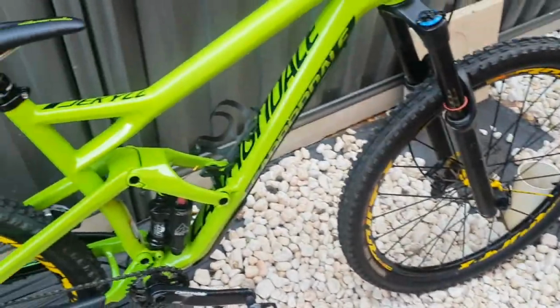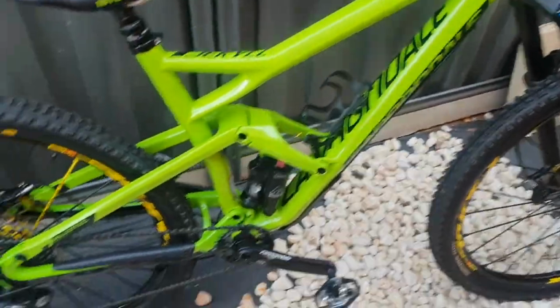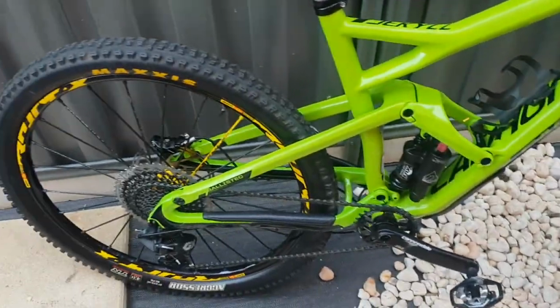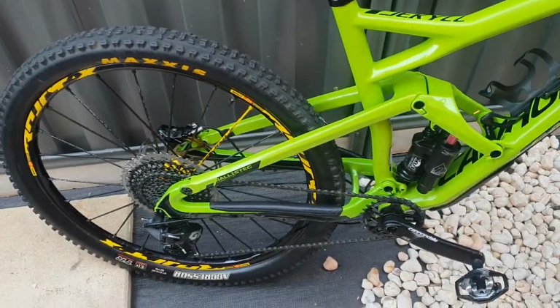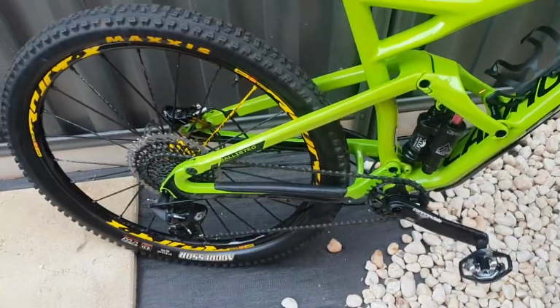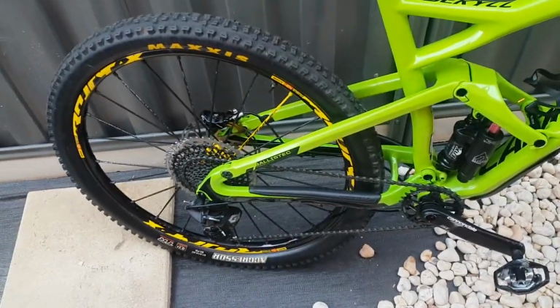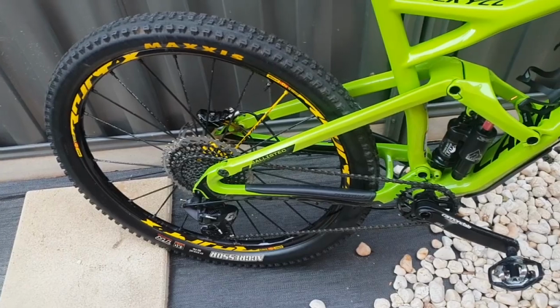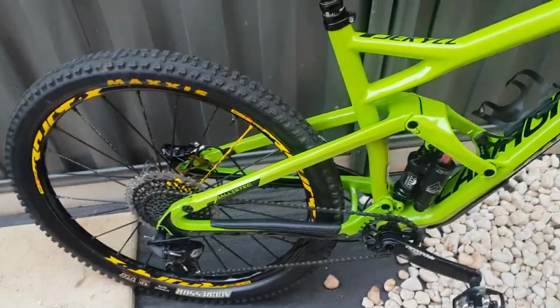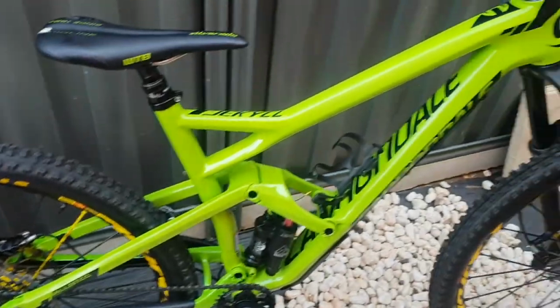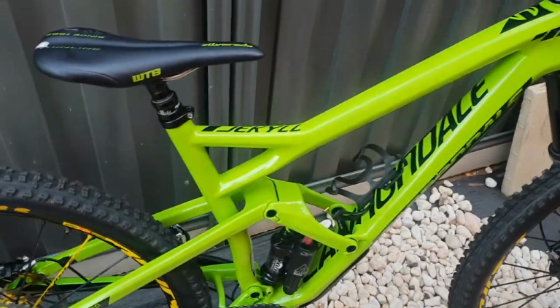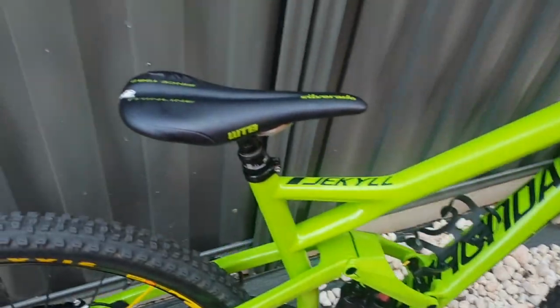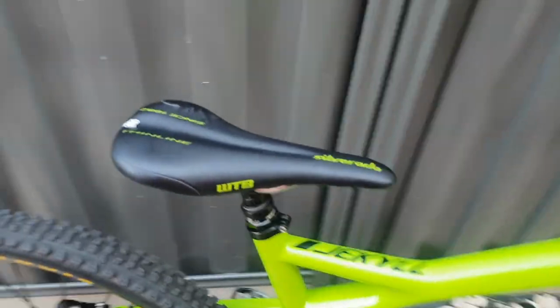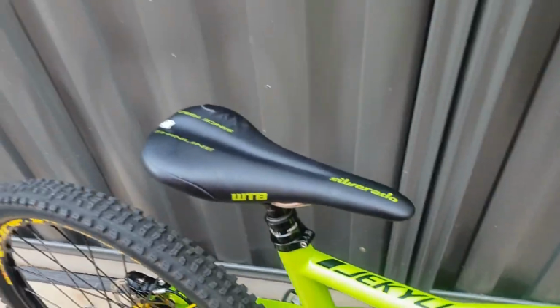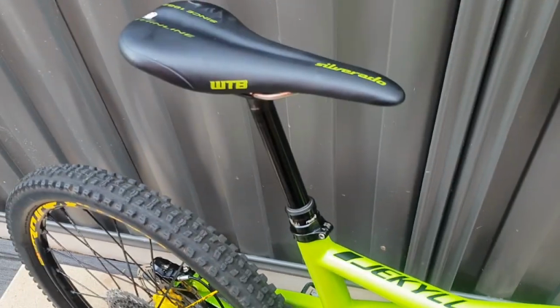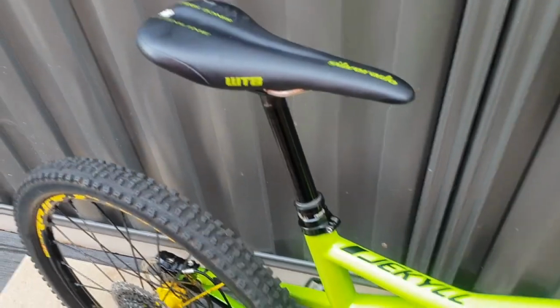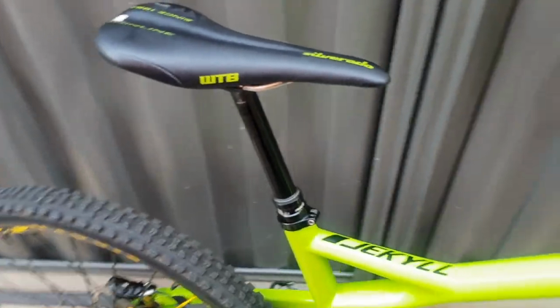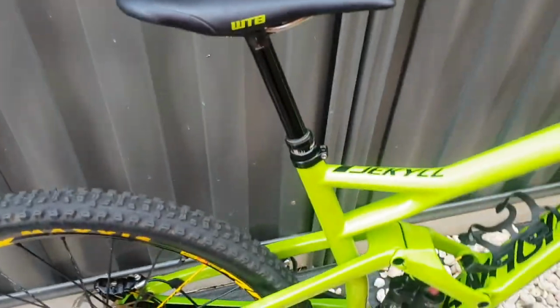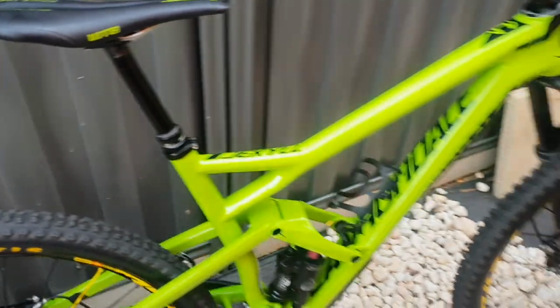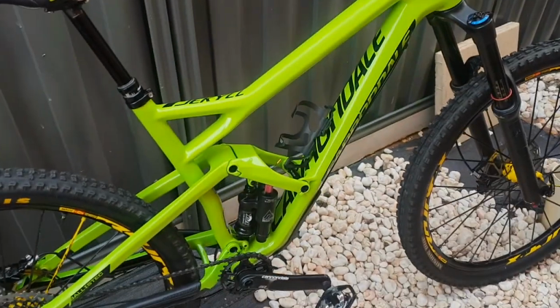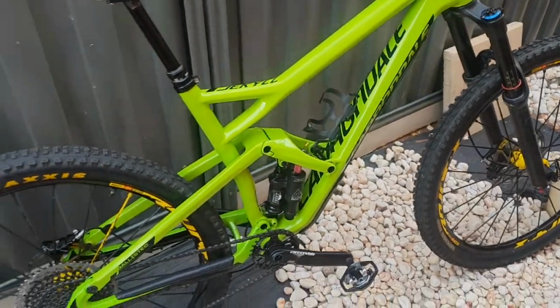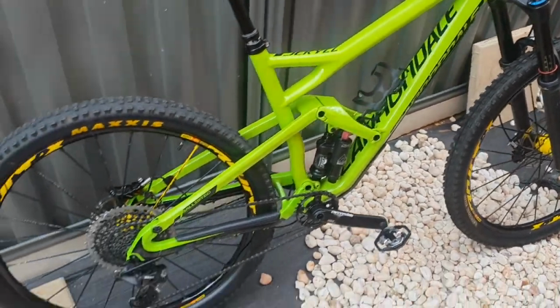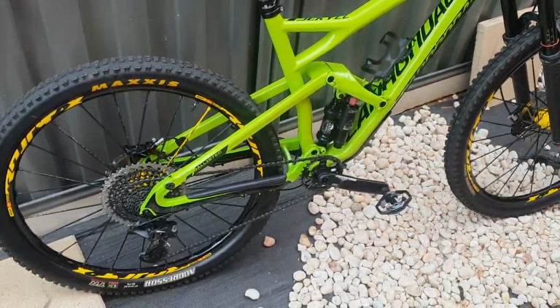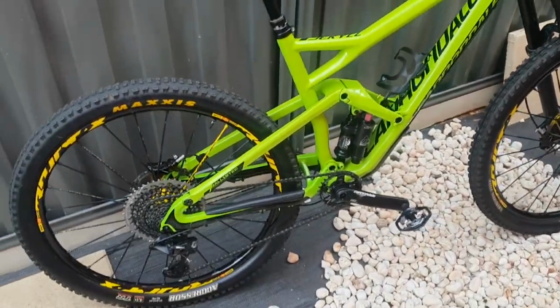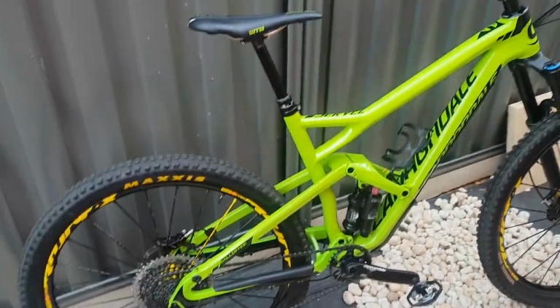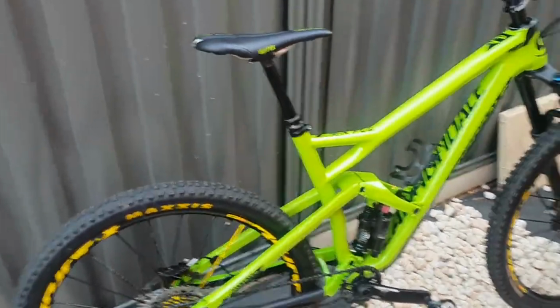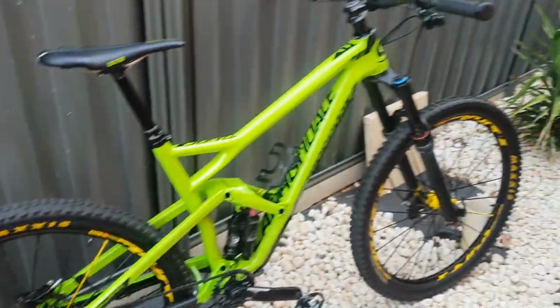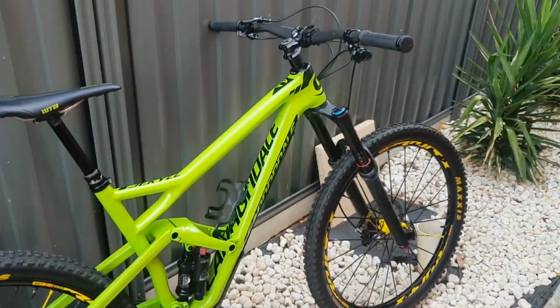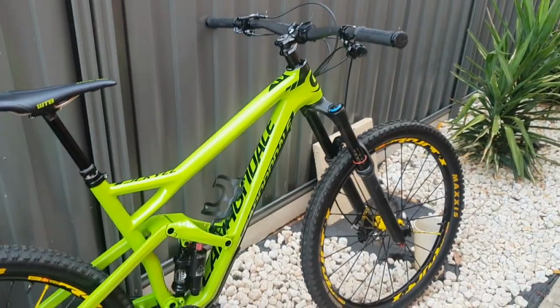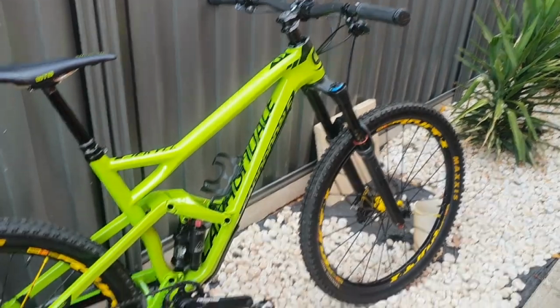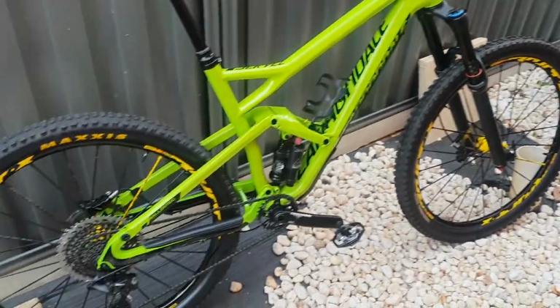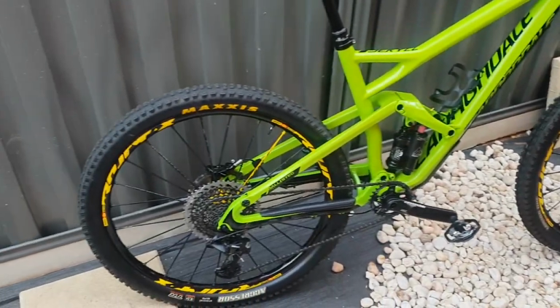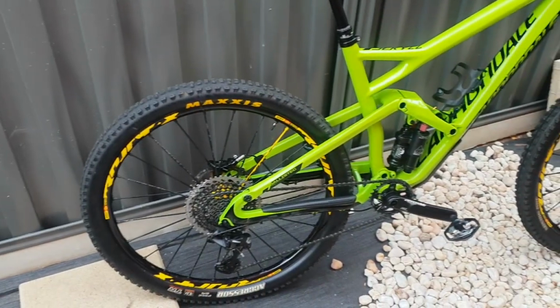After probably almost a thousand bucks spent on it, the bike finally is working smooth. This is my sort of long-travel climbing cross-country bike.